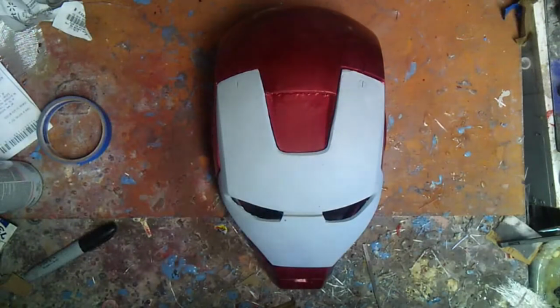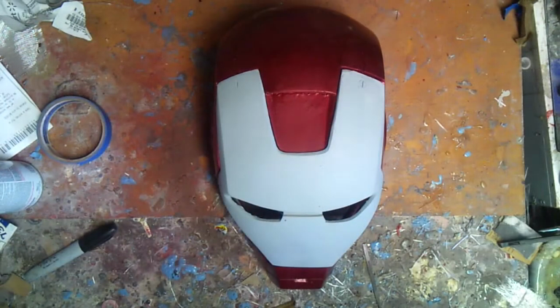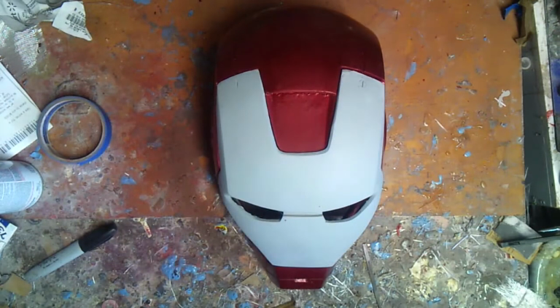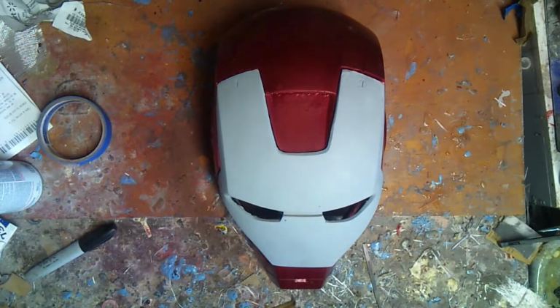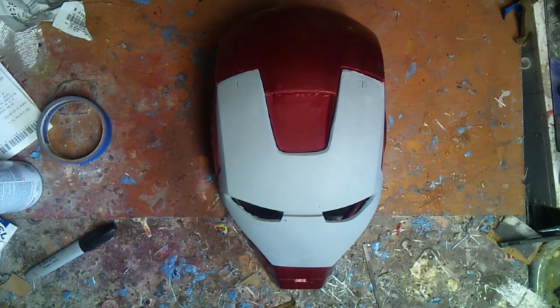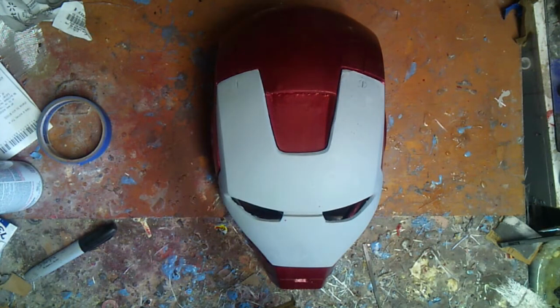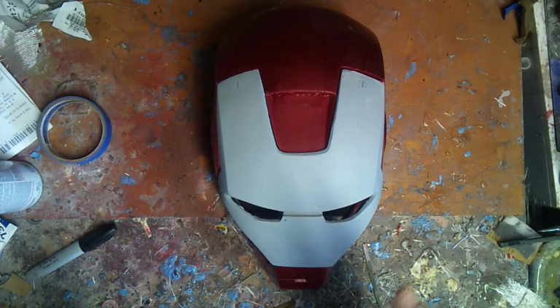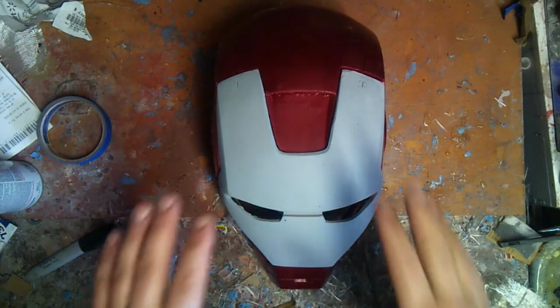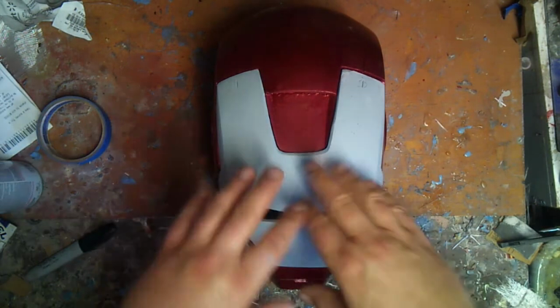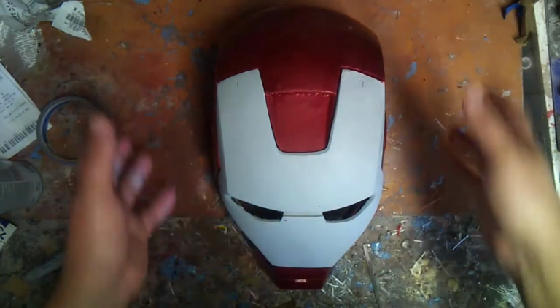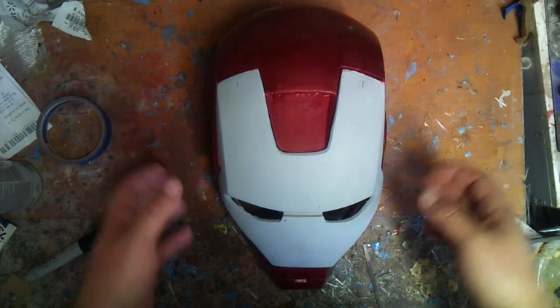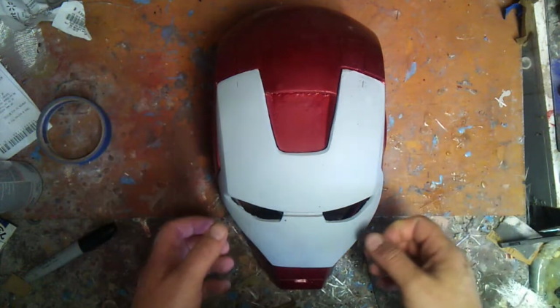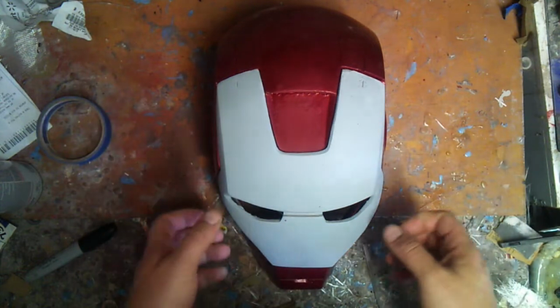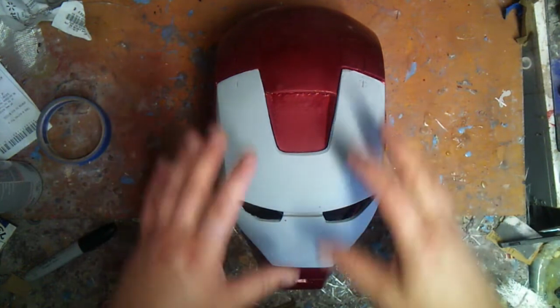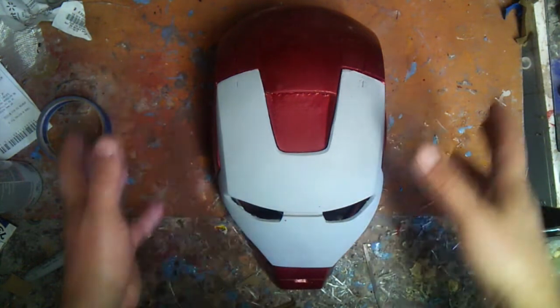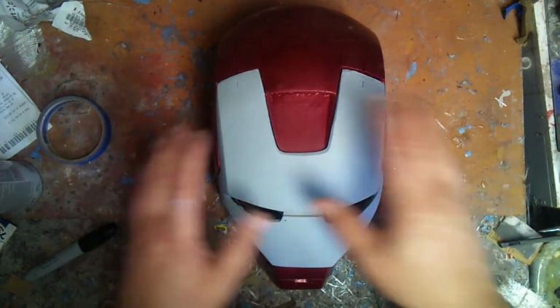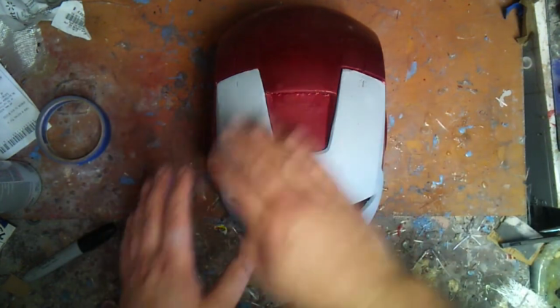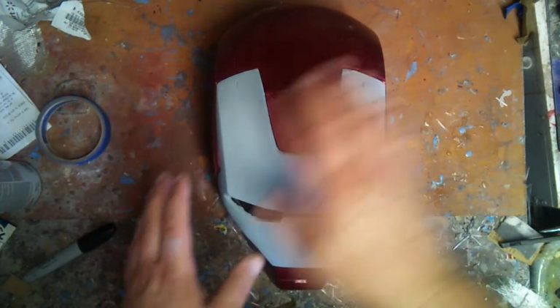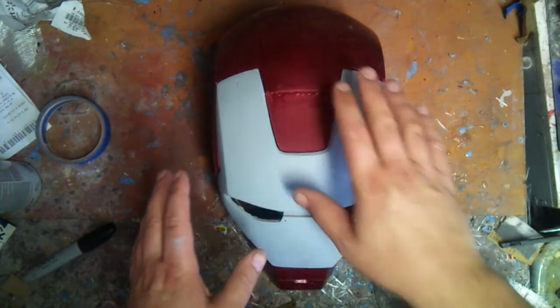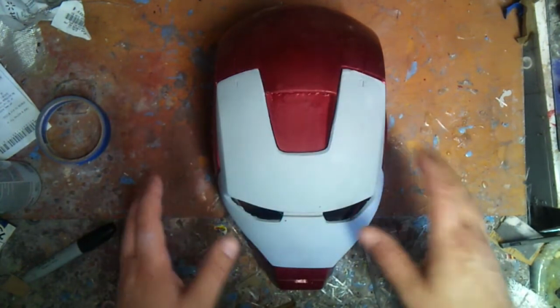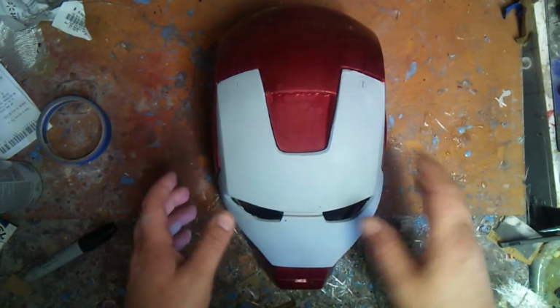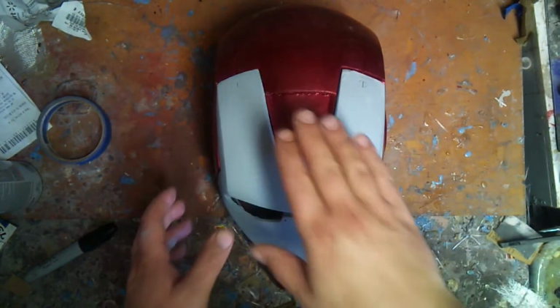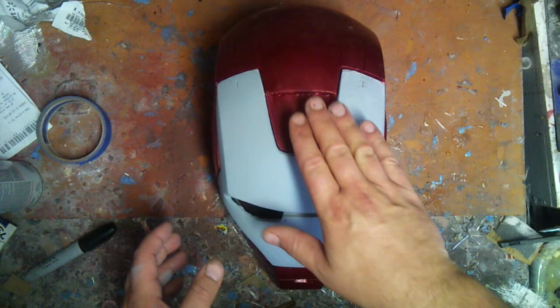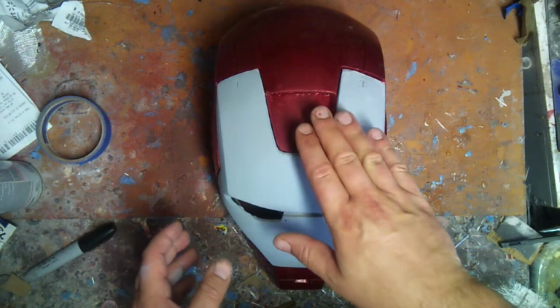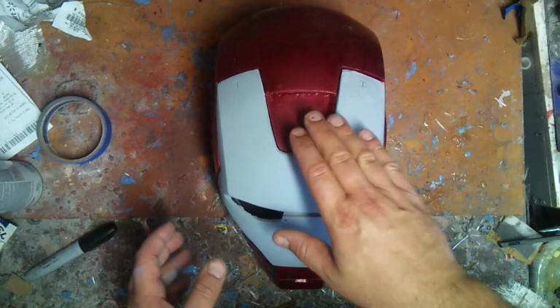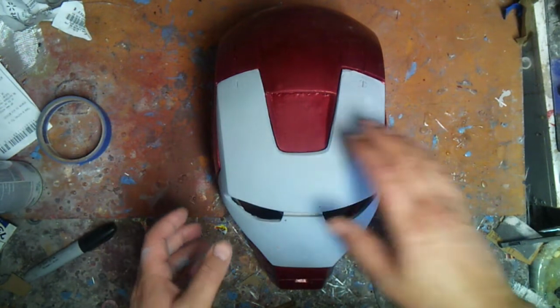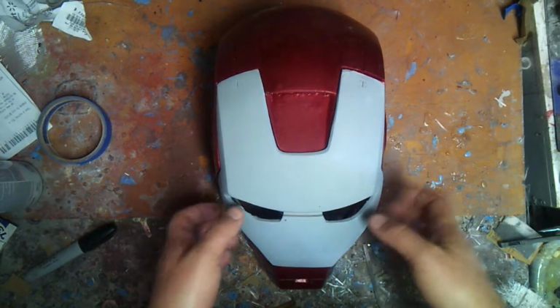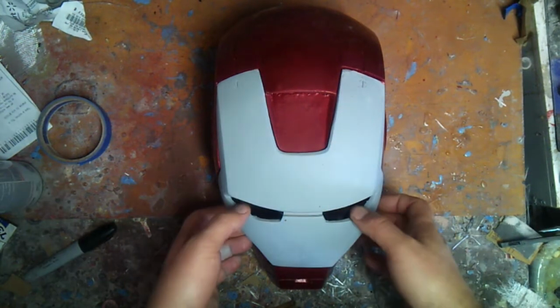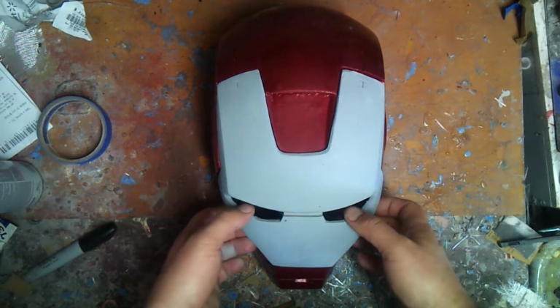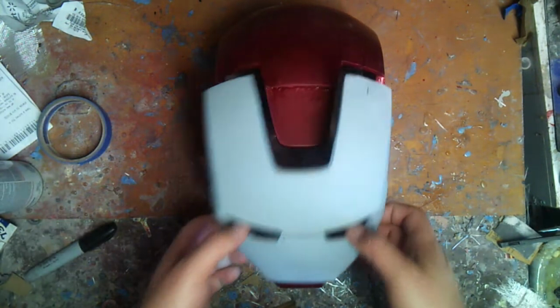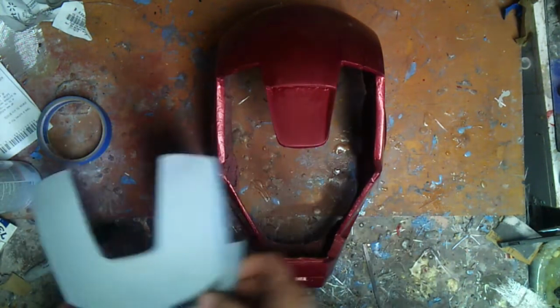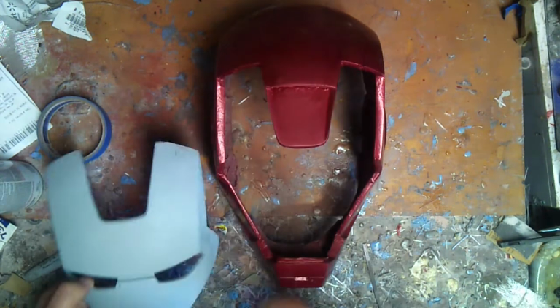Okay, here we're back with the Mark V. What I've done is I've actually taken the newspaper off, the tape, and everything else, and I've got just that there. I've added about two coats to this so far, and I need to add probably about another two more.